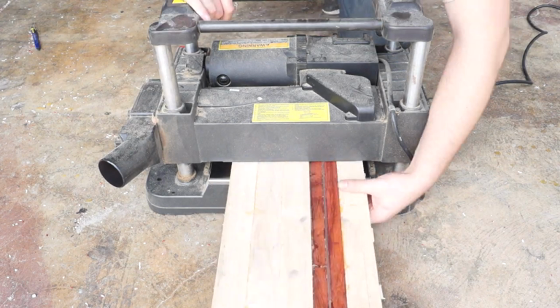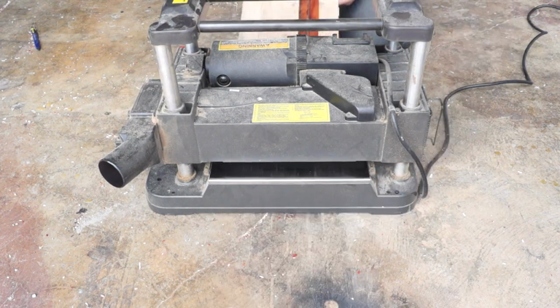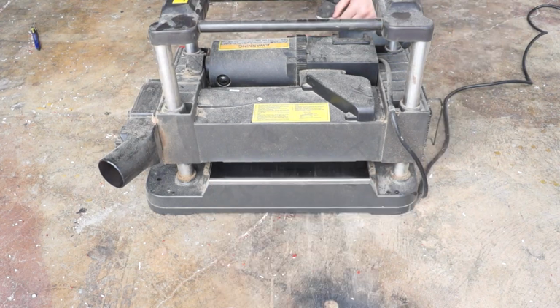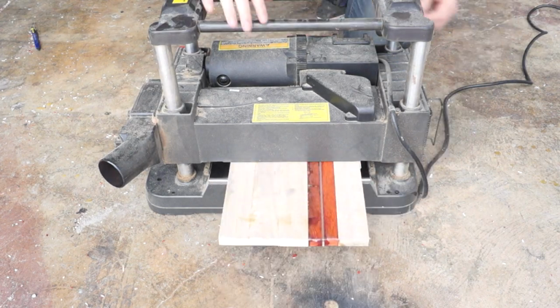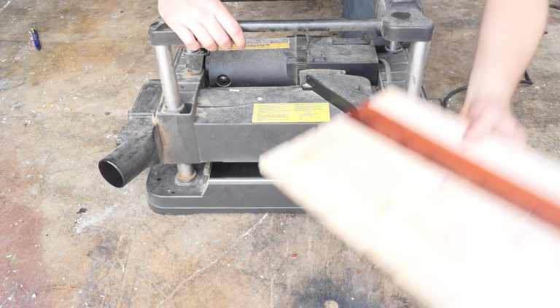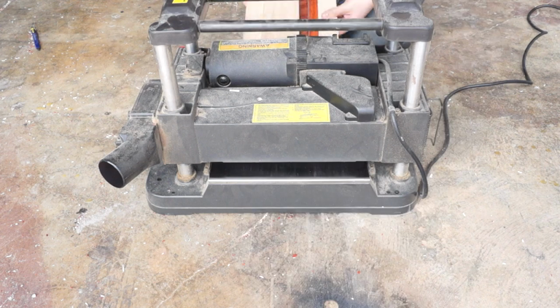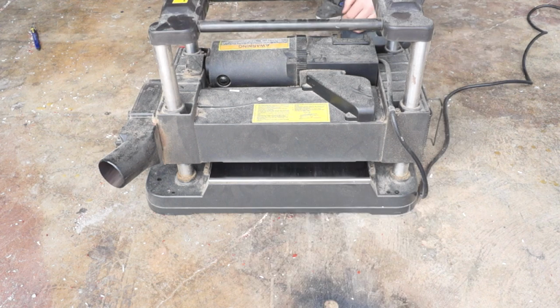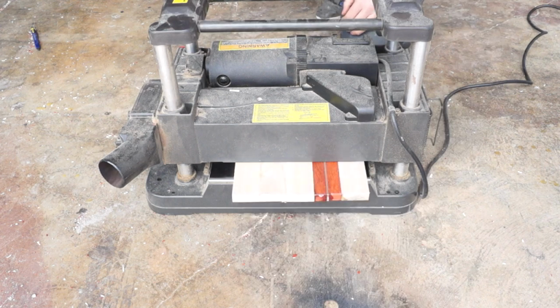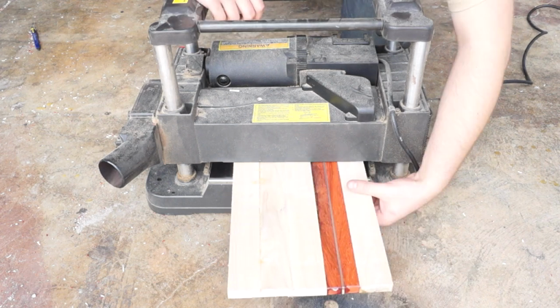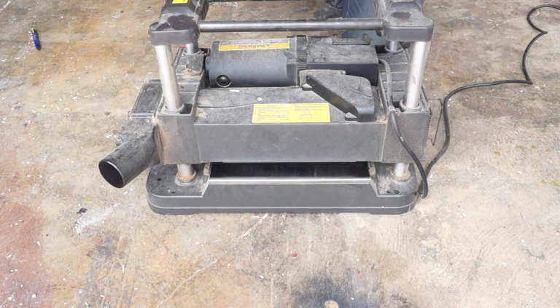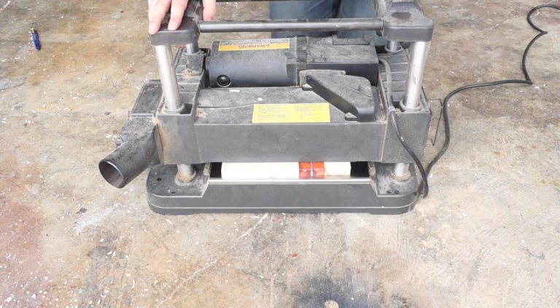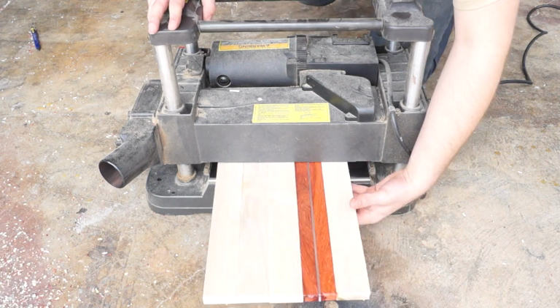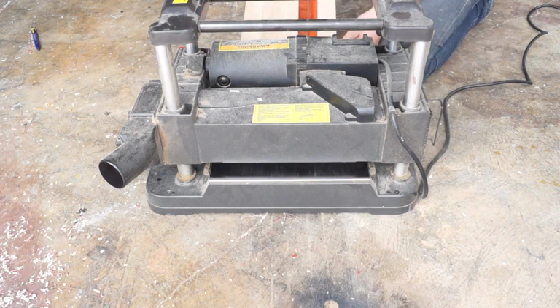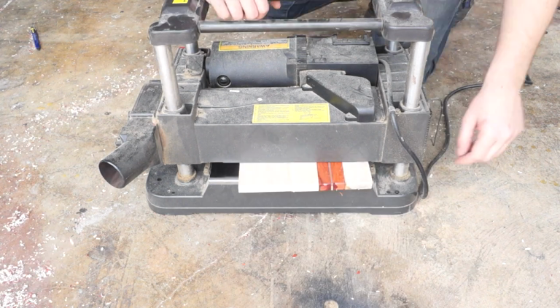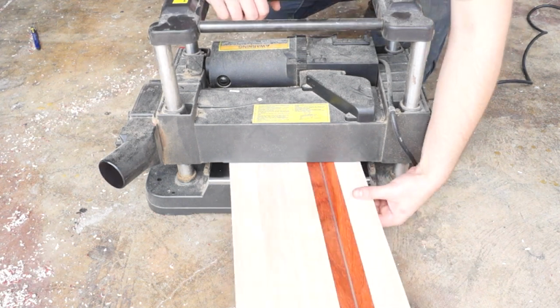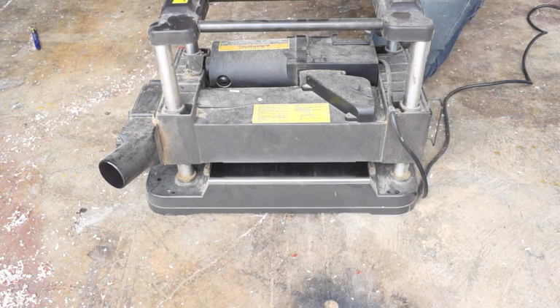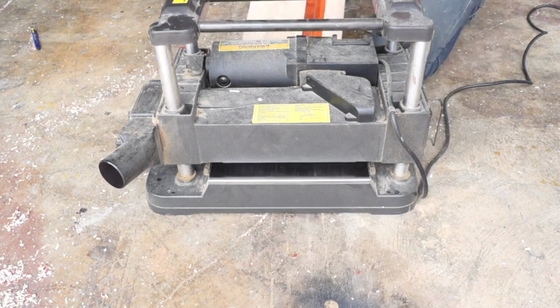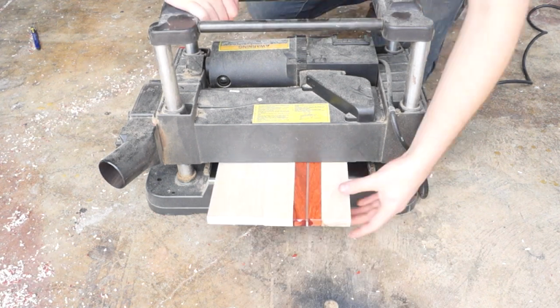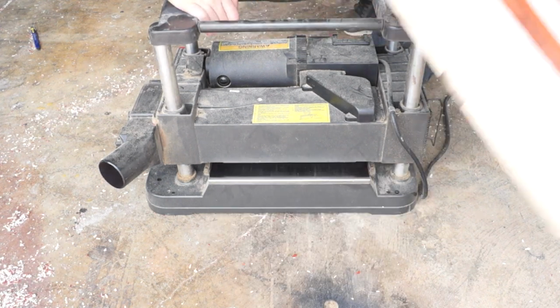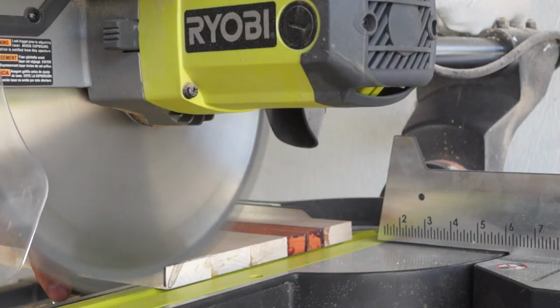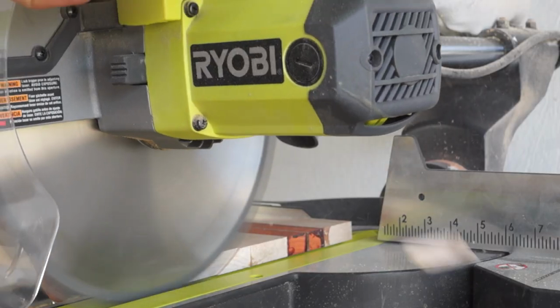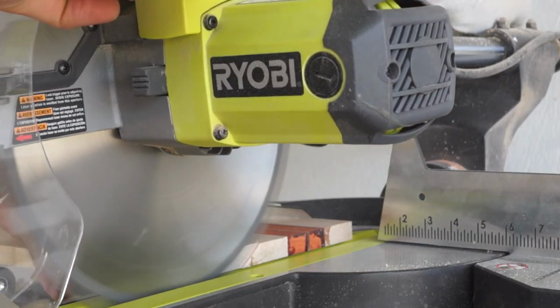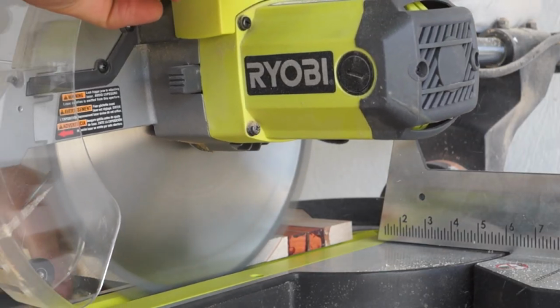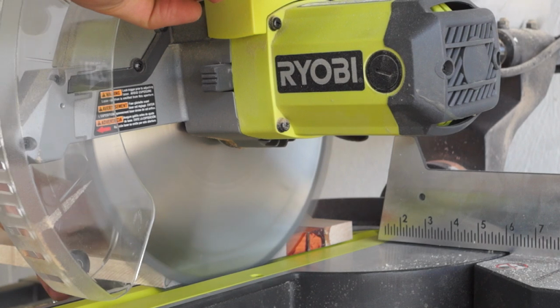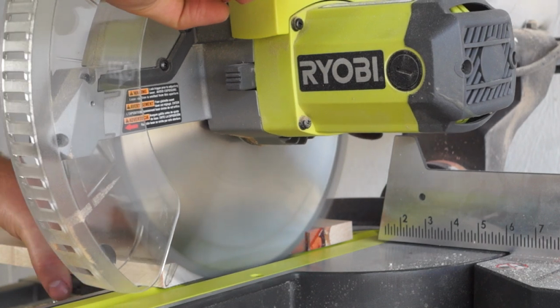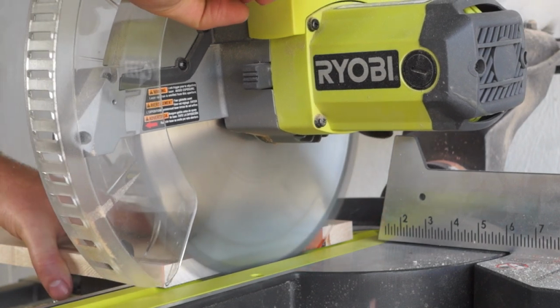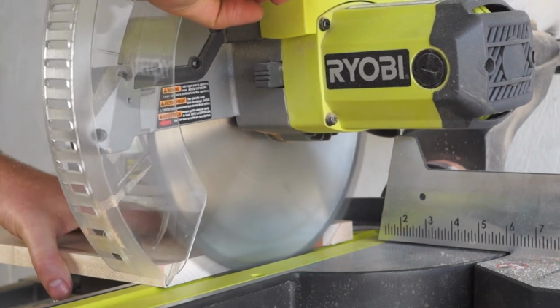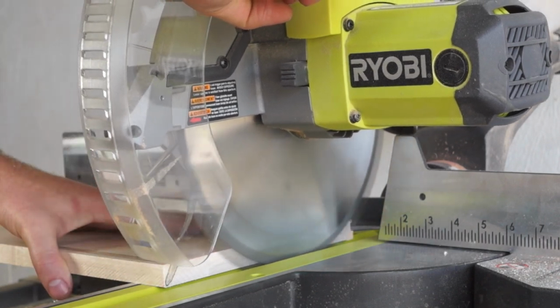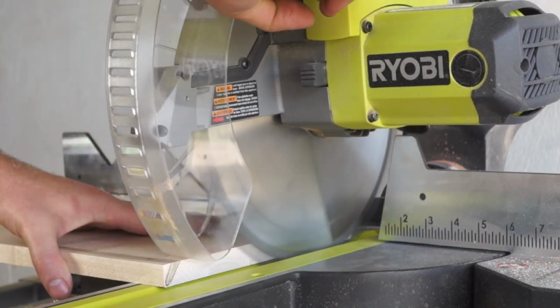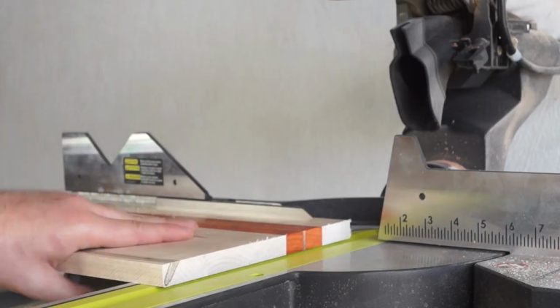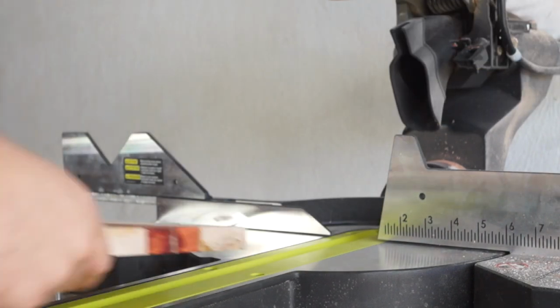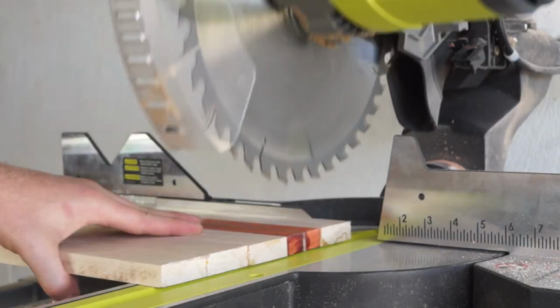Another tip is to plane the board down in relatively small increments to minimize tear-out. Once it's all planed, you can take it back to the chop saw and square it all up.